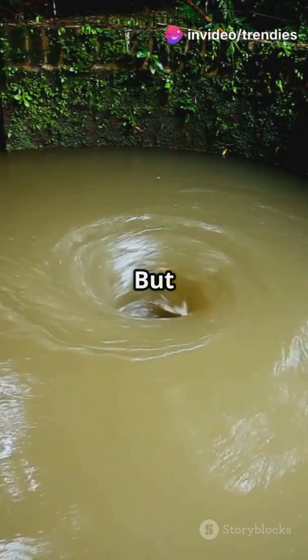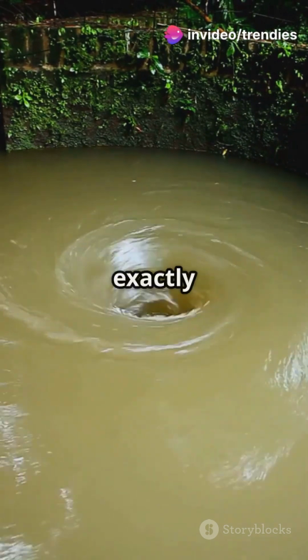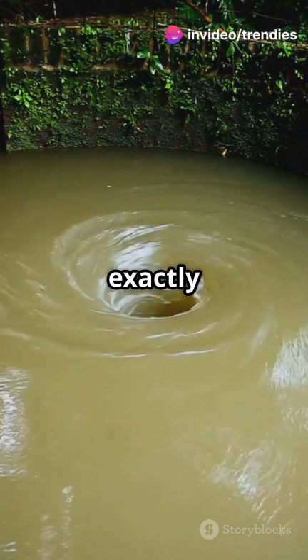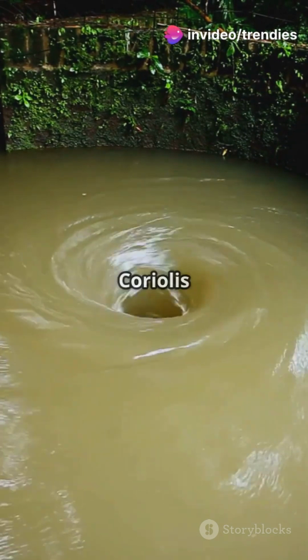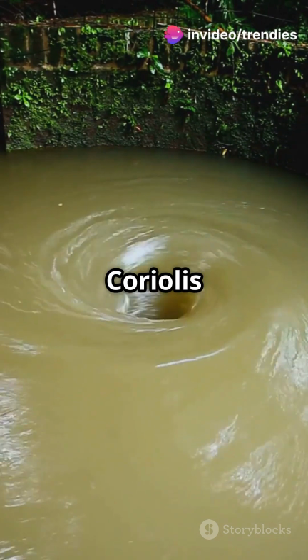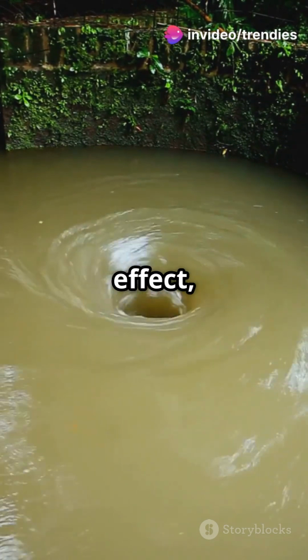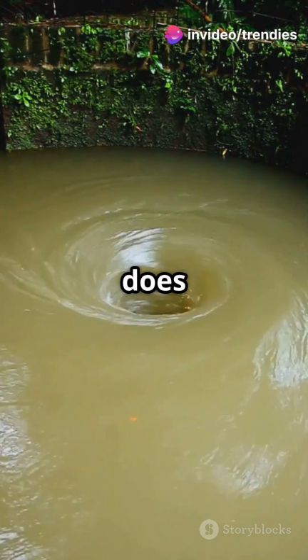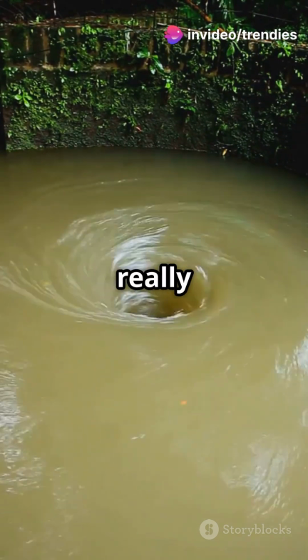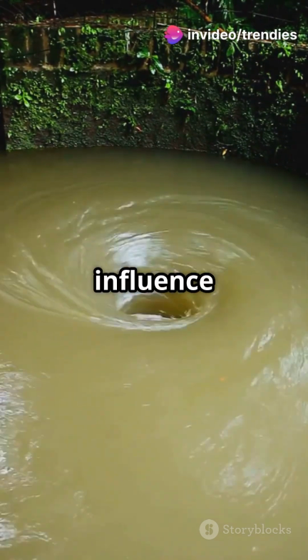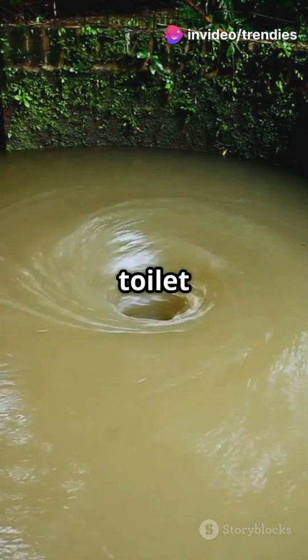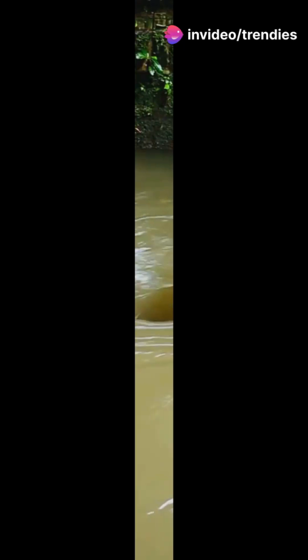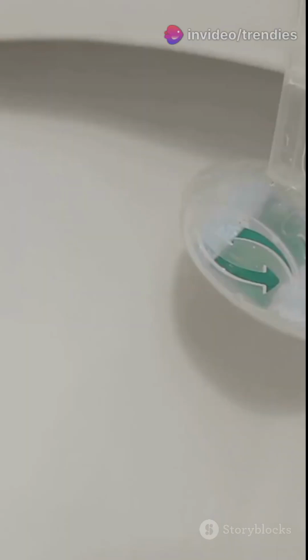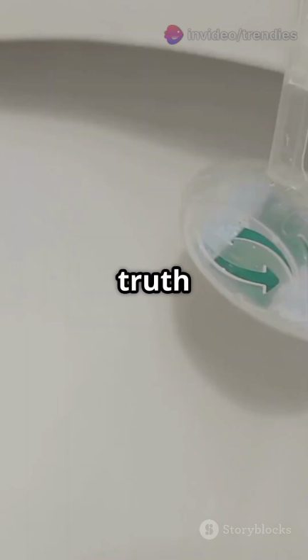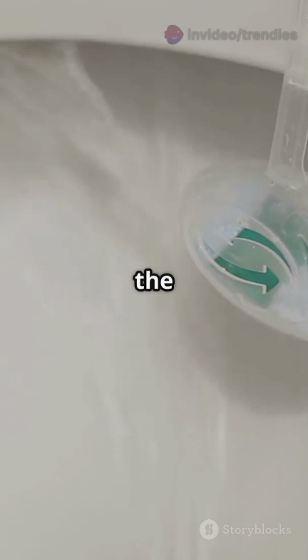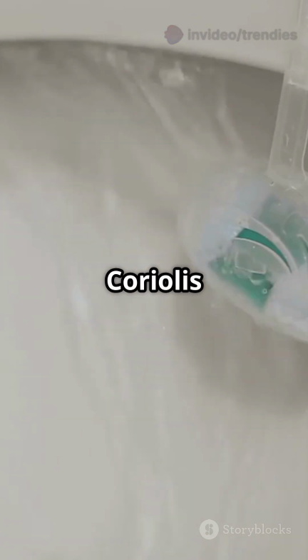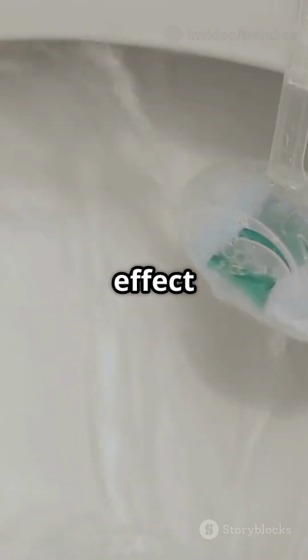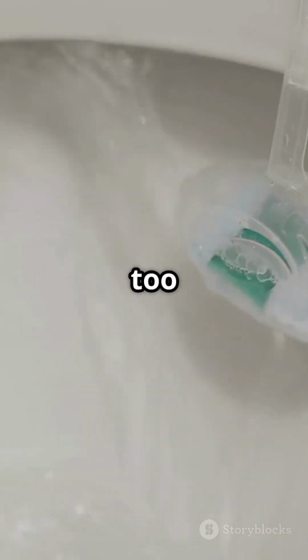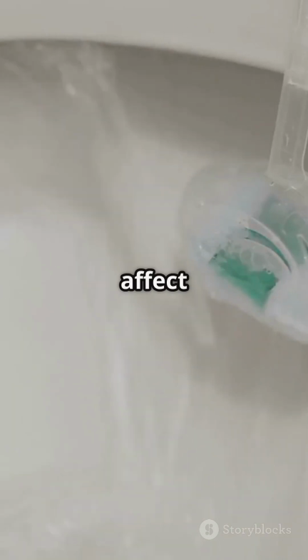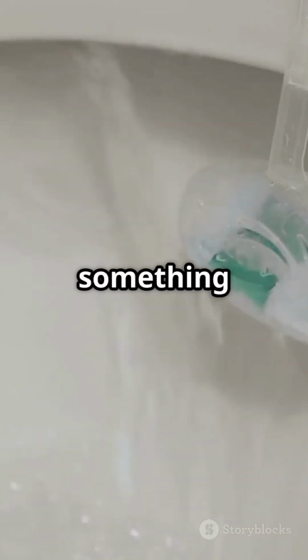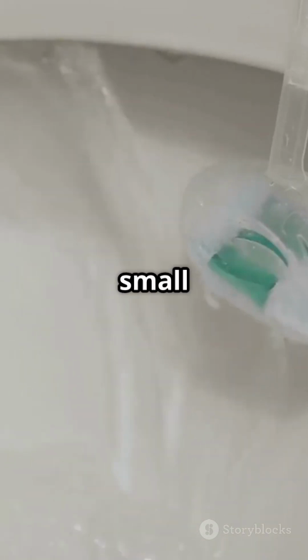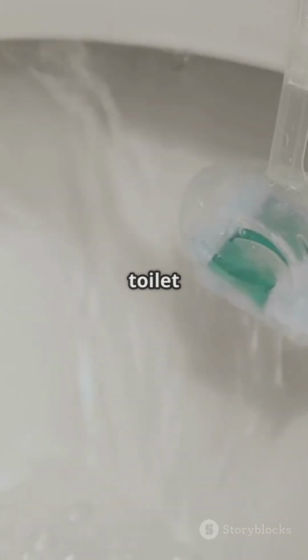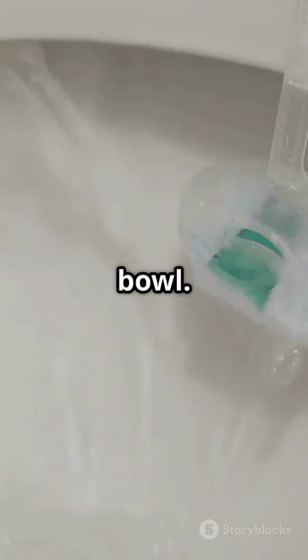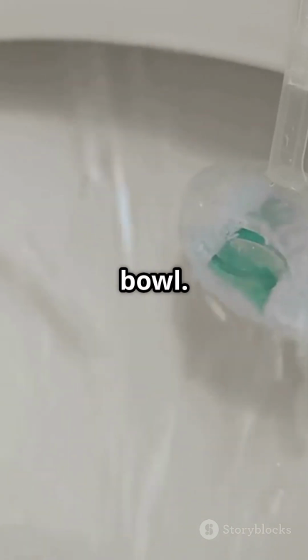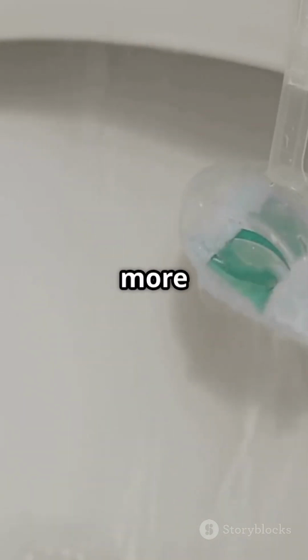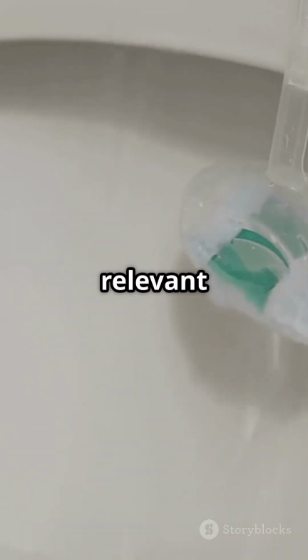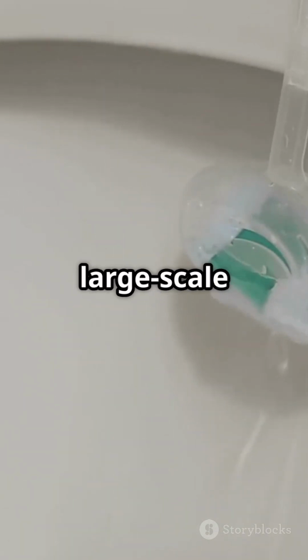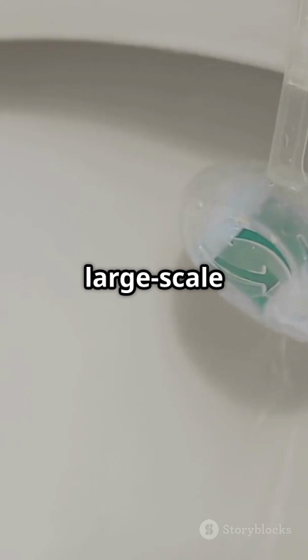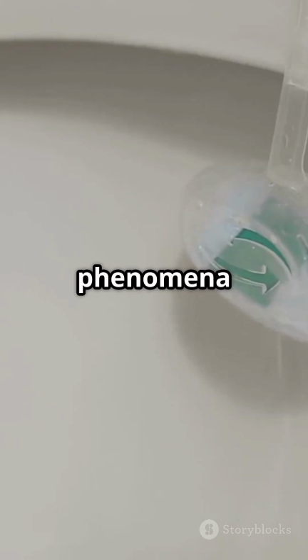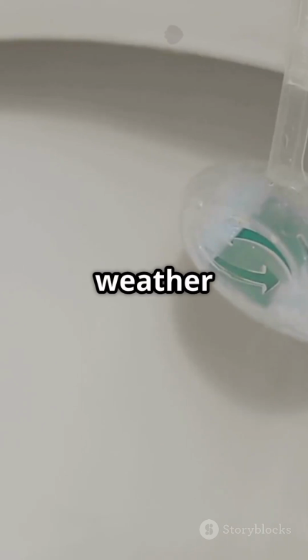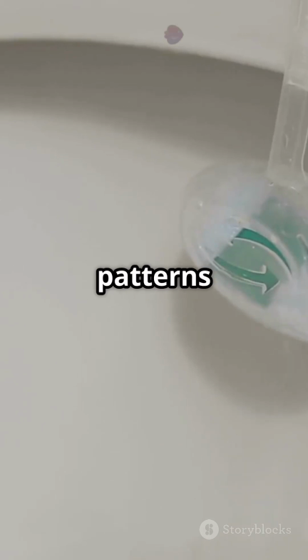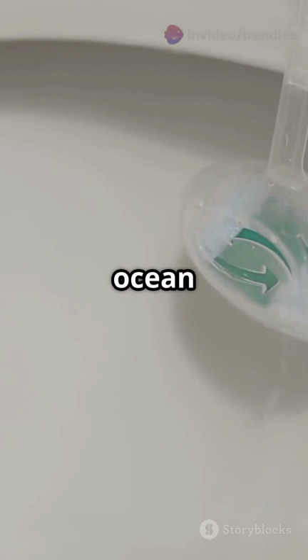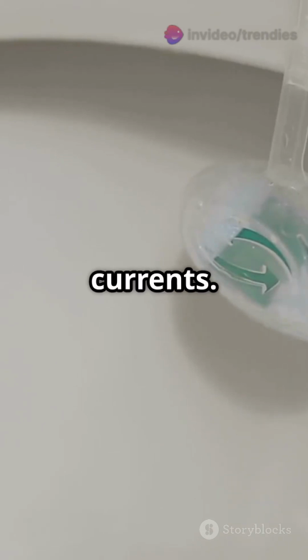The Coriolis effect — this scientific principle is often cited as the reason behind the supposed difference. But what exactly is the Coriolis effect, and does it really influence toilet water? The truth is, the Coriolis effect is too weak to affect something as small as a toilet bowl. It's more relevant to large-scale phenomena like weather patterns and ocean currents.